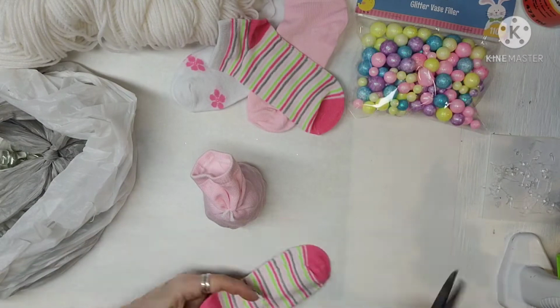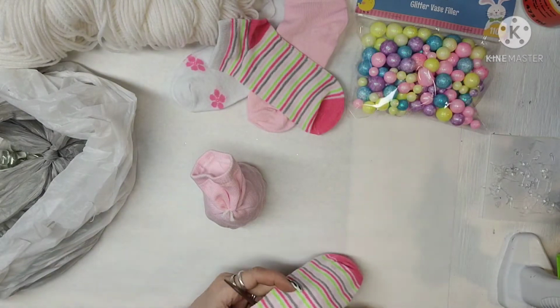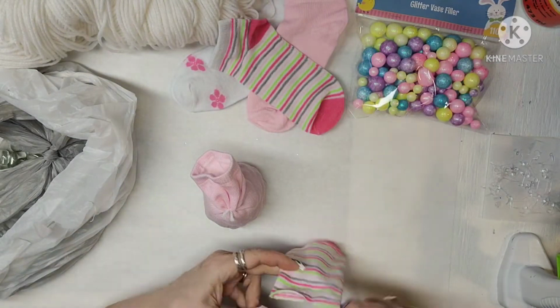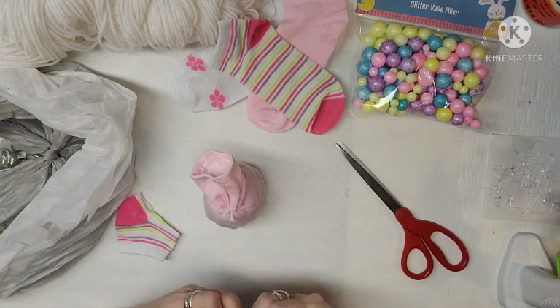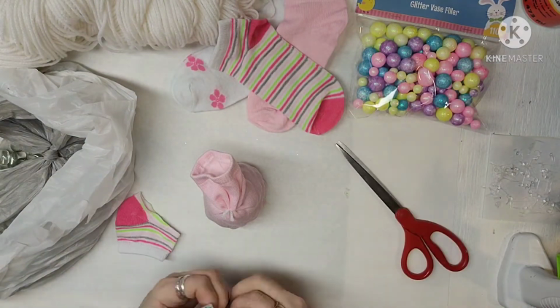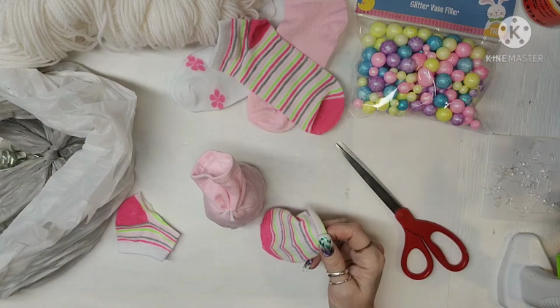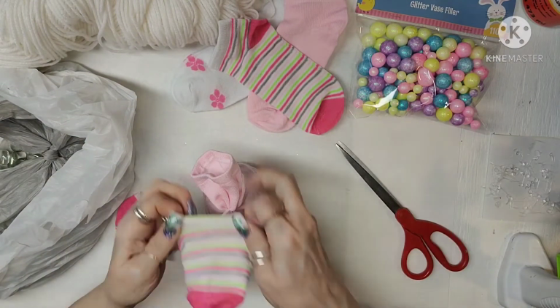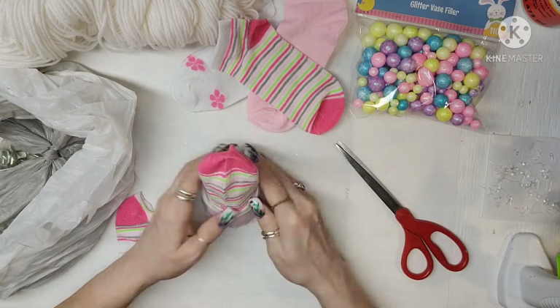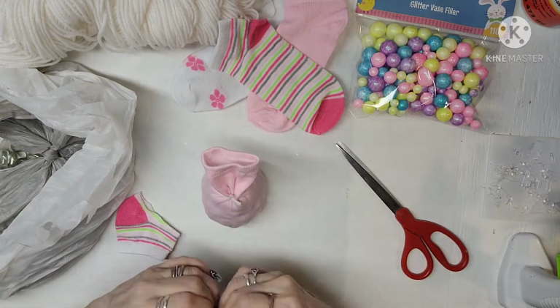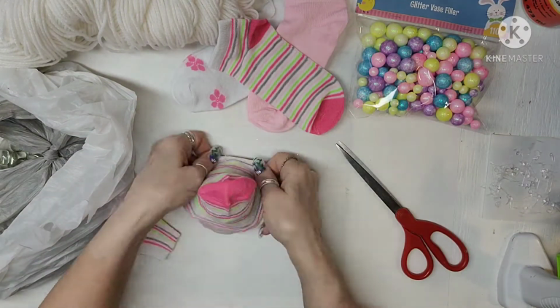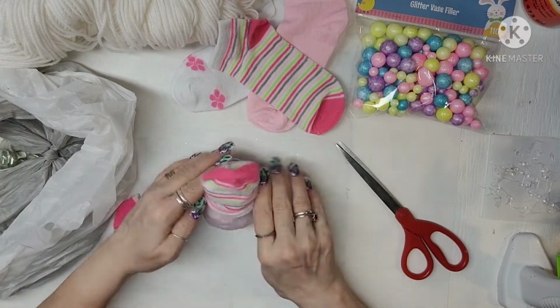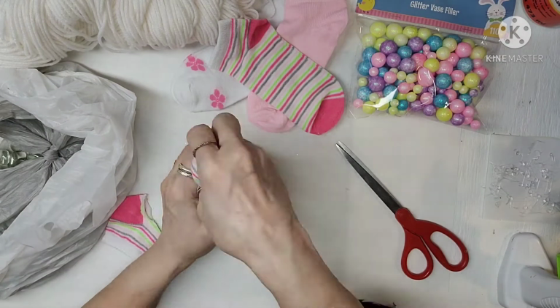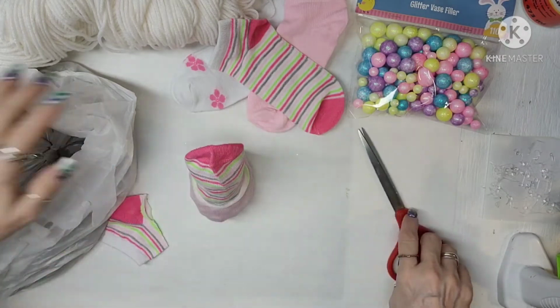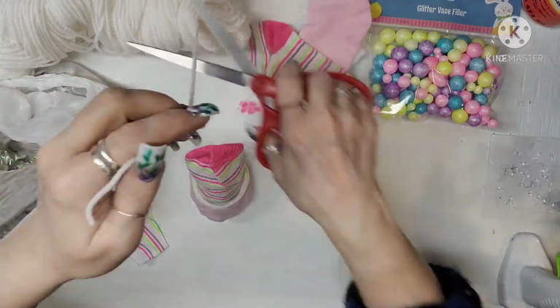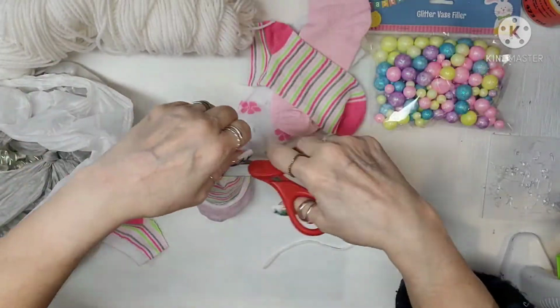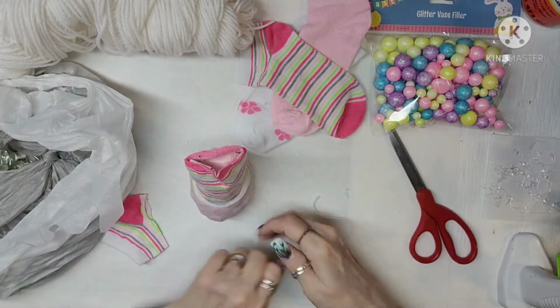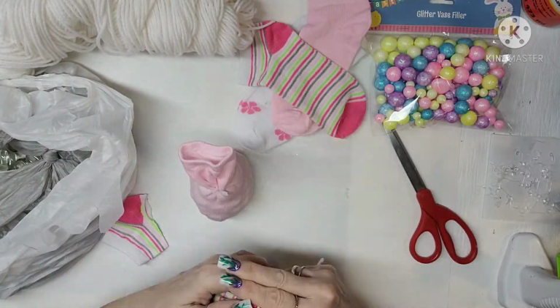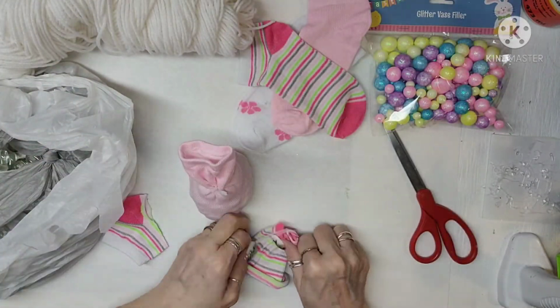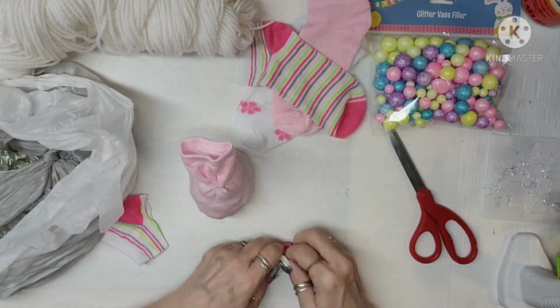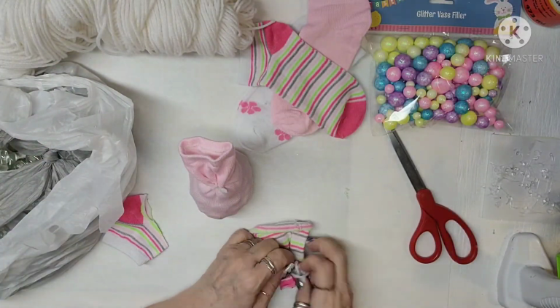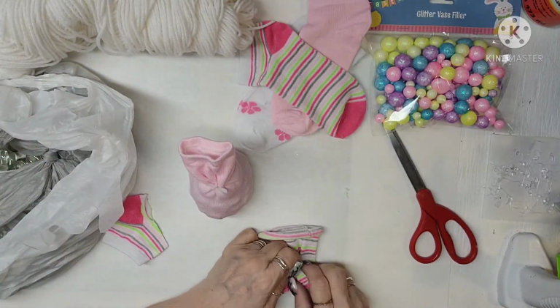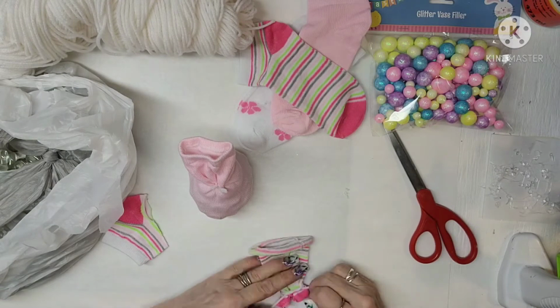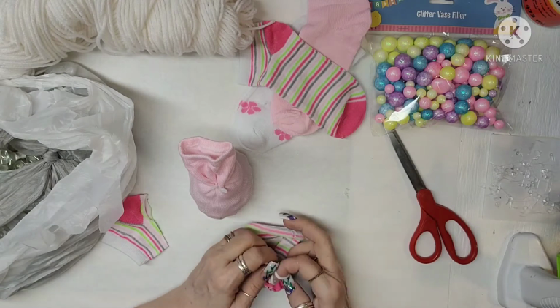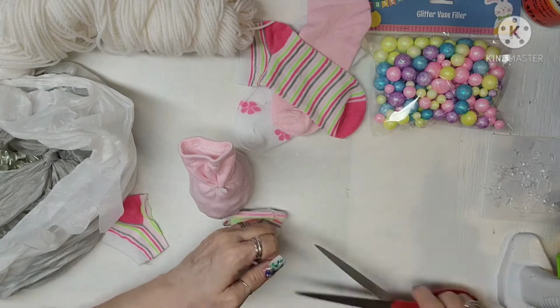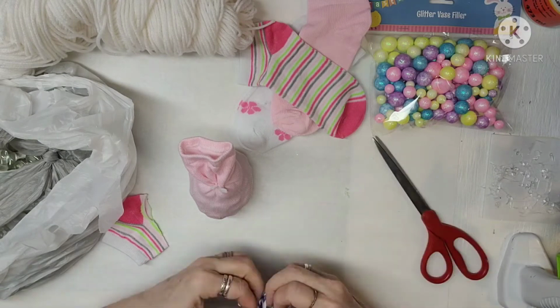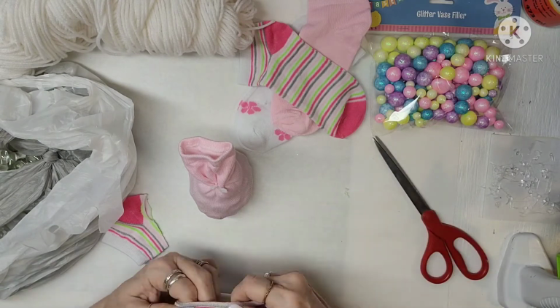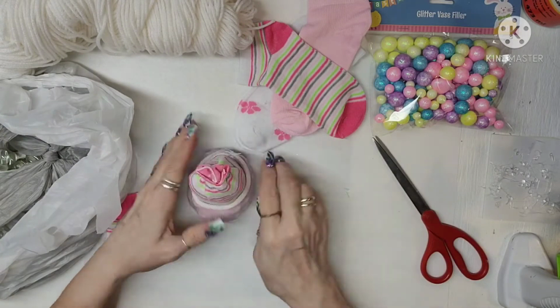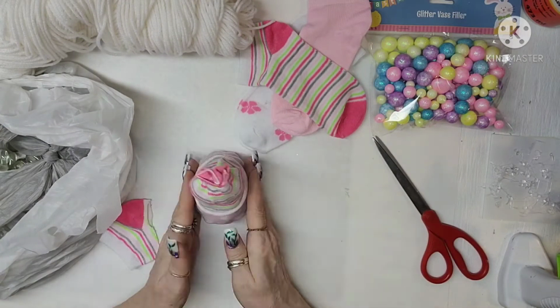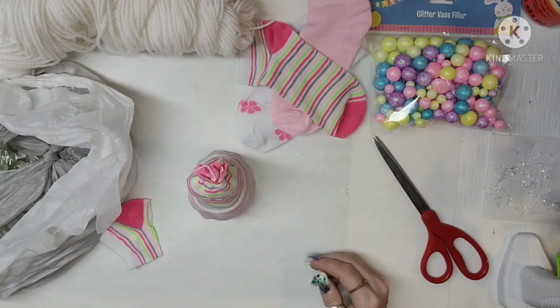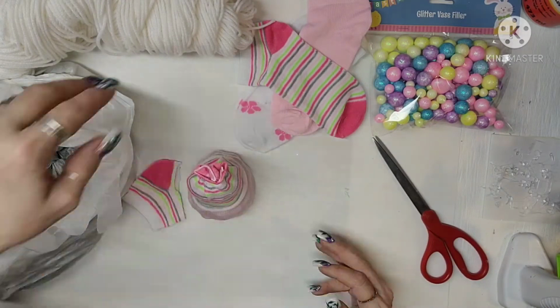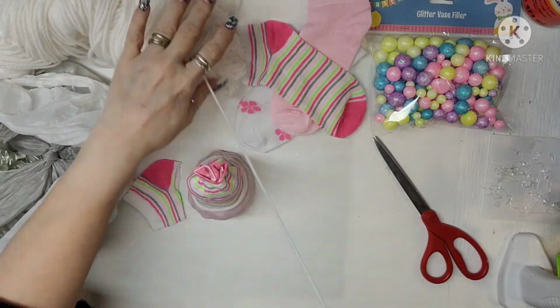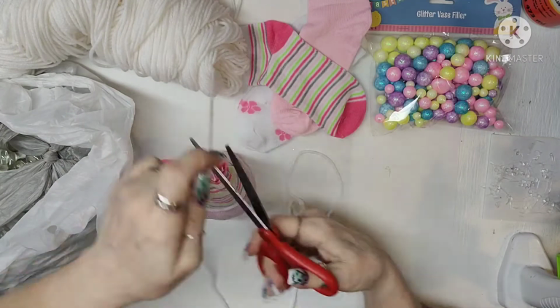I kind of changed the colors around so none of them look exactly the same. I just filled those up, tied them off, and left enough that I didn't have to stuff the hat.